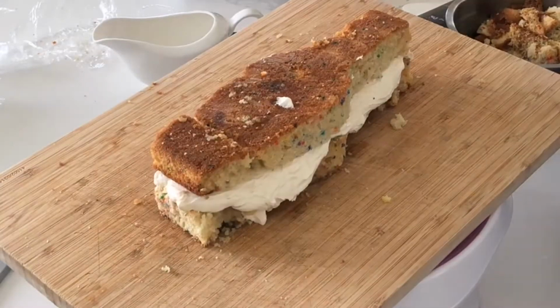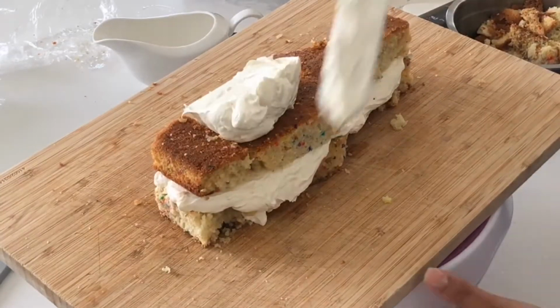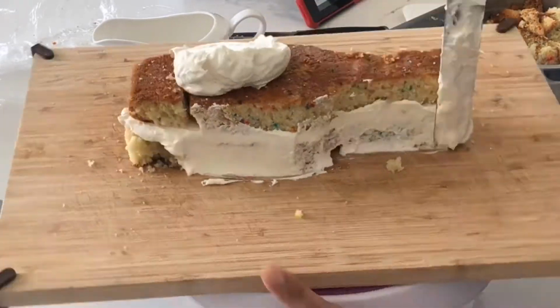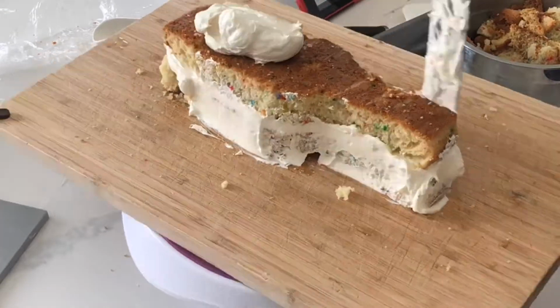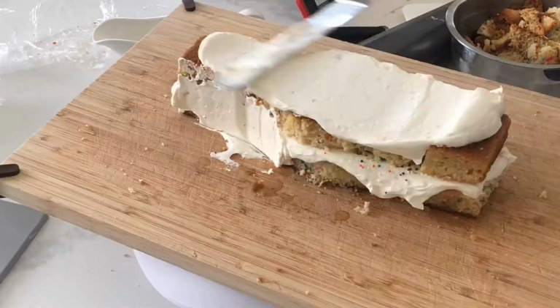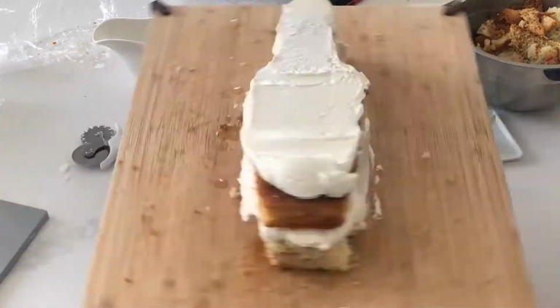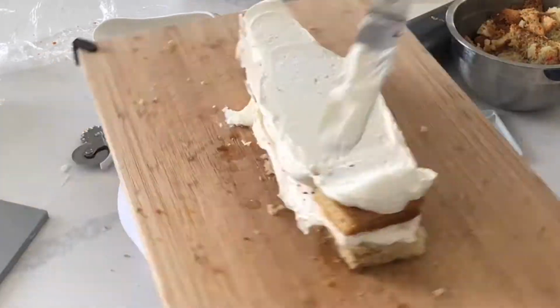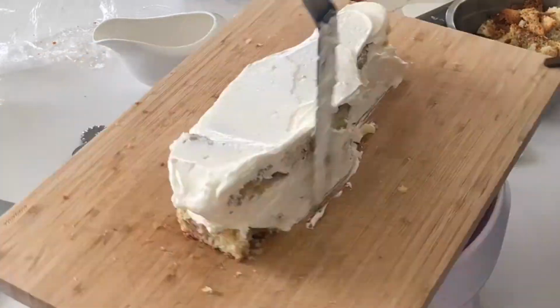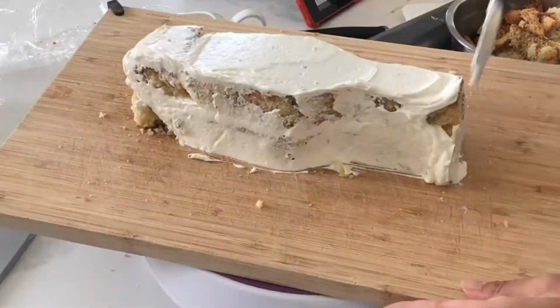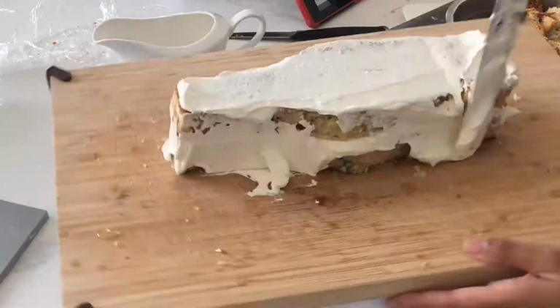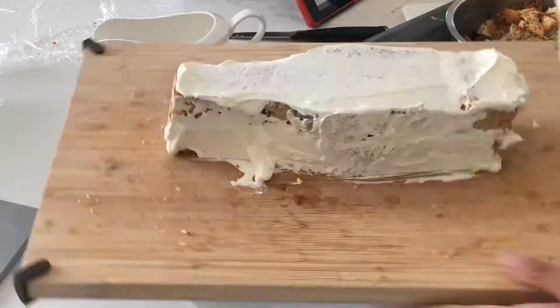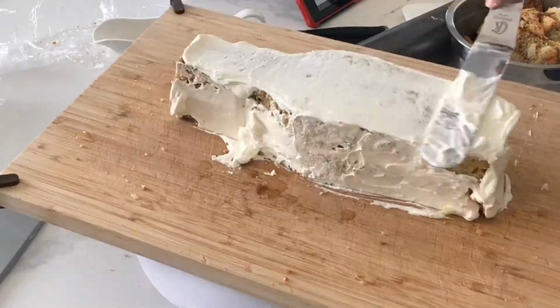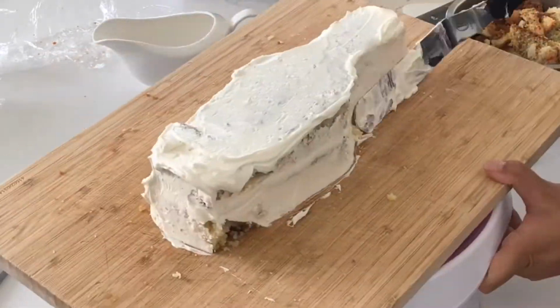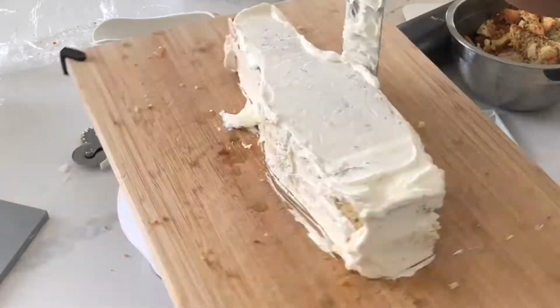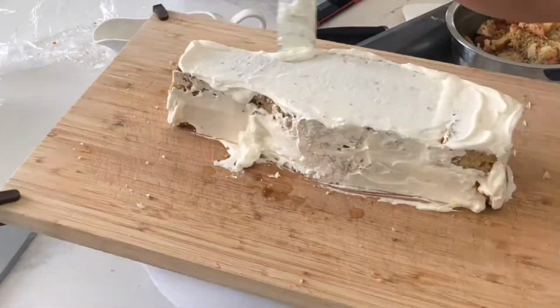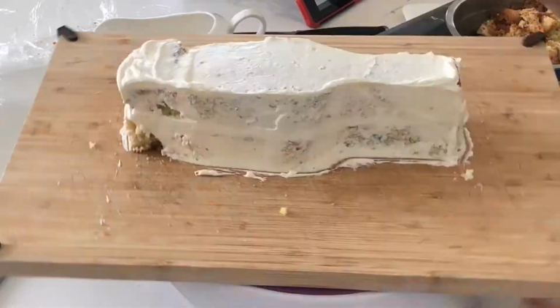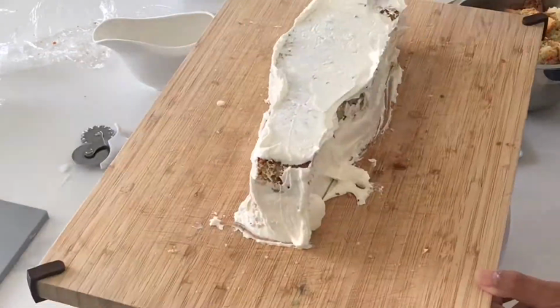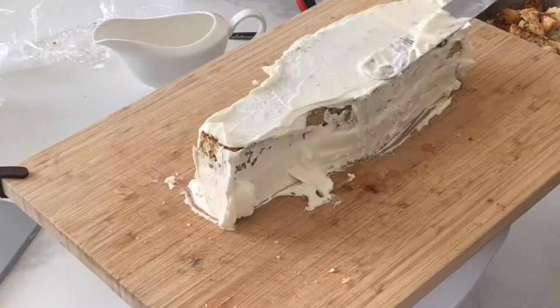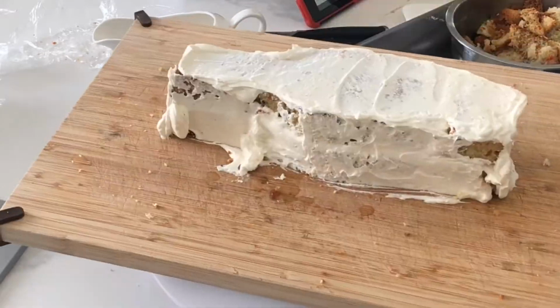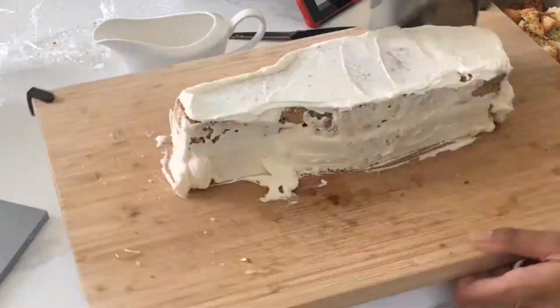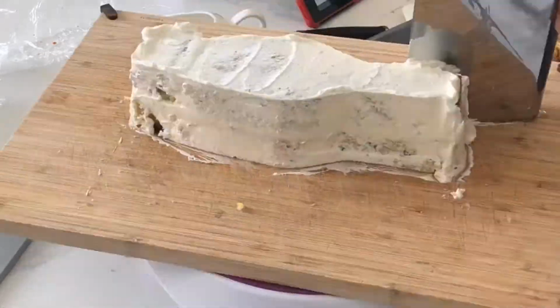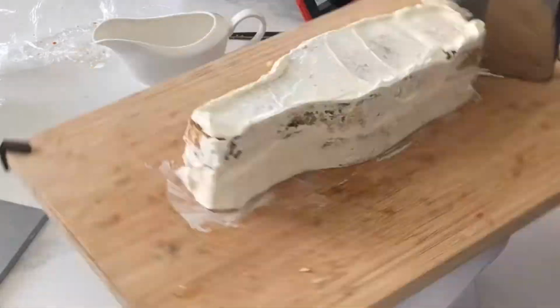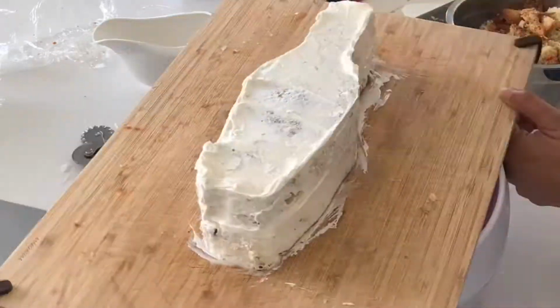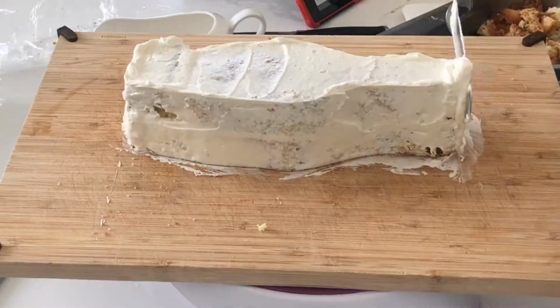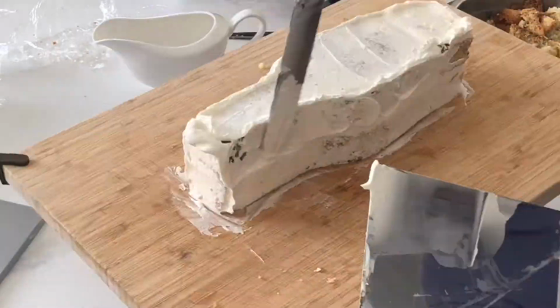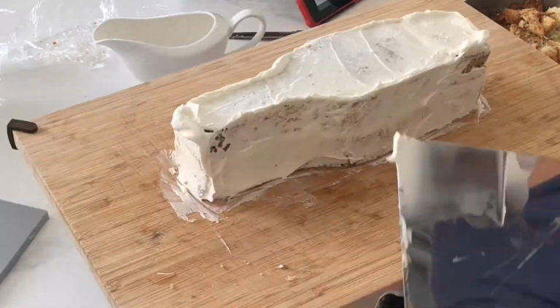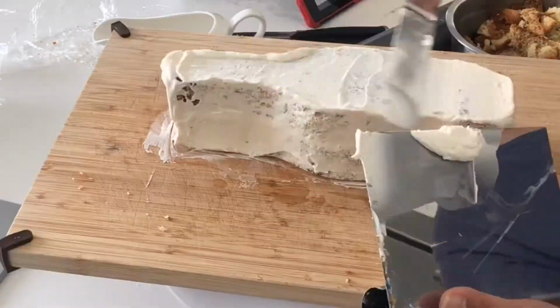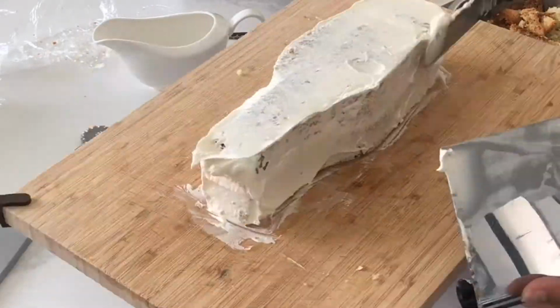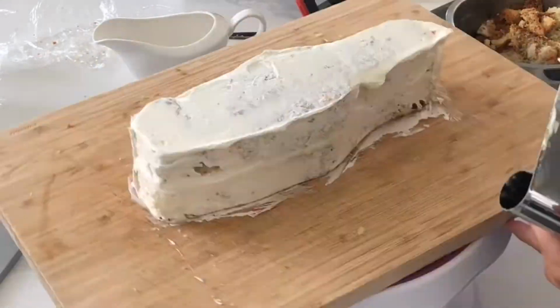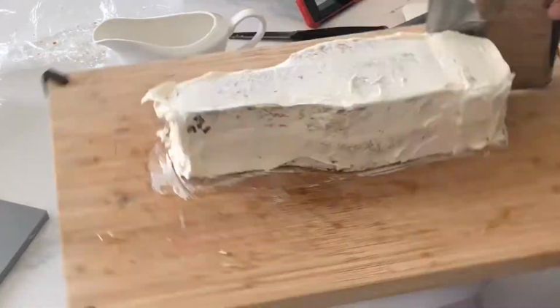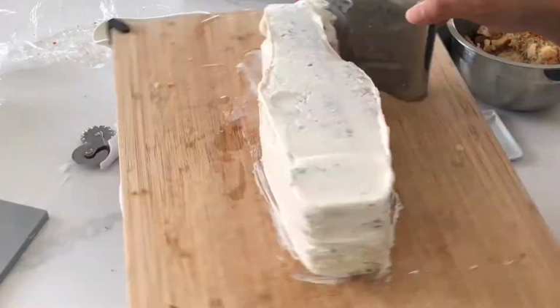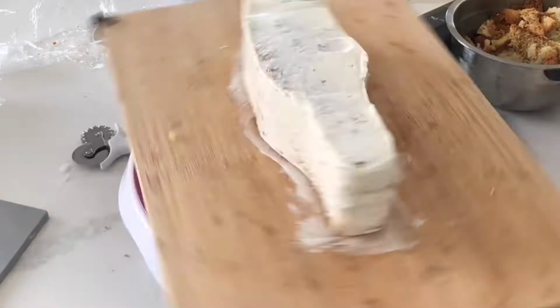Crumb coat as usual, and then place this in your fridge for about 30 minutes.